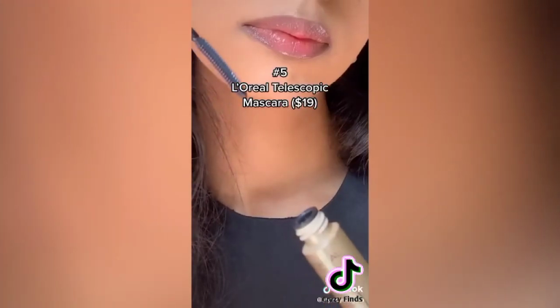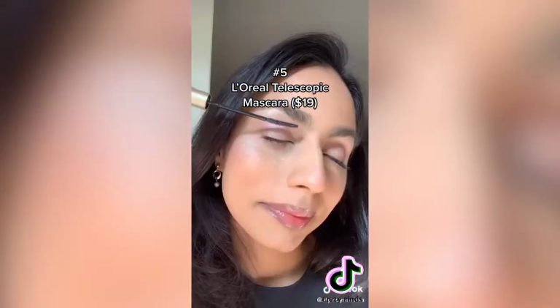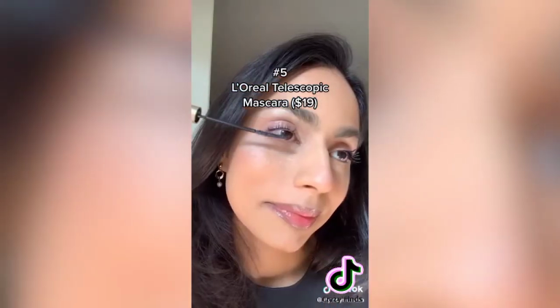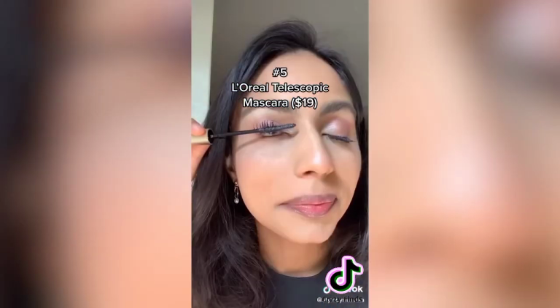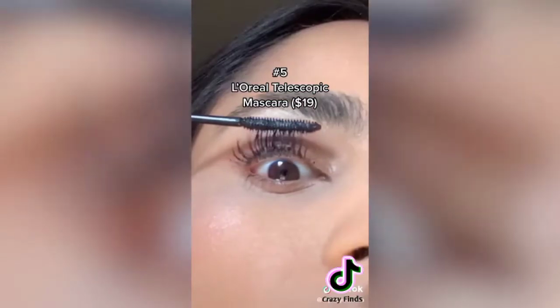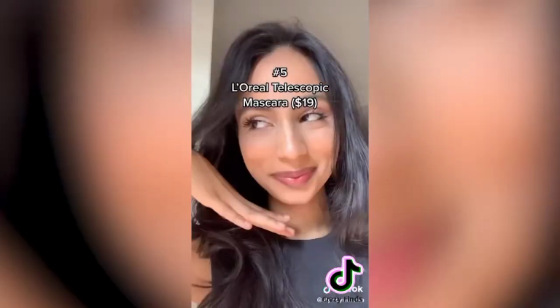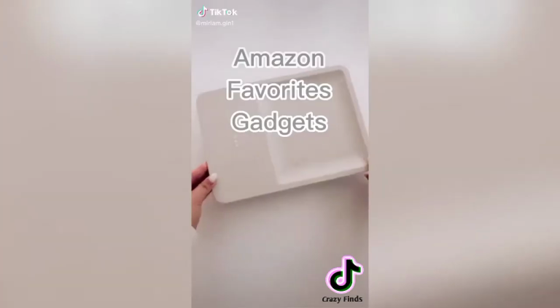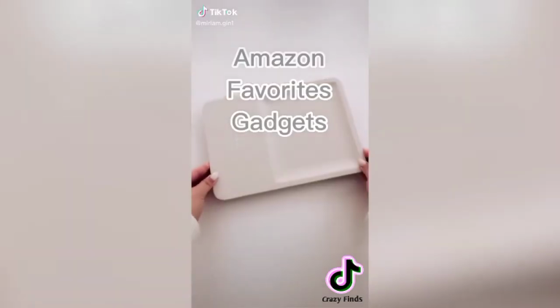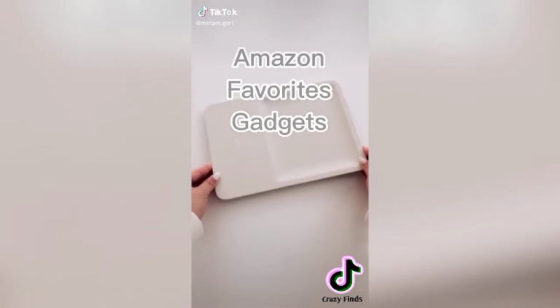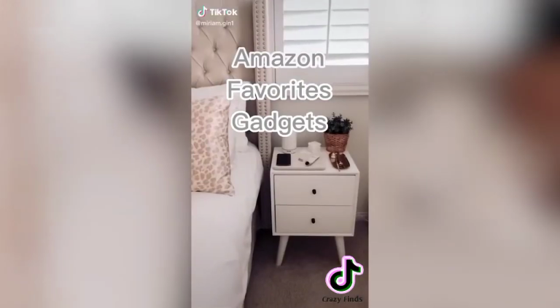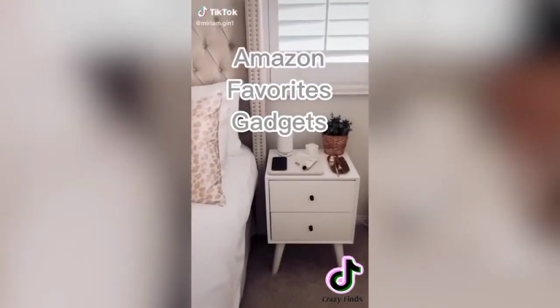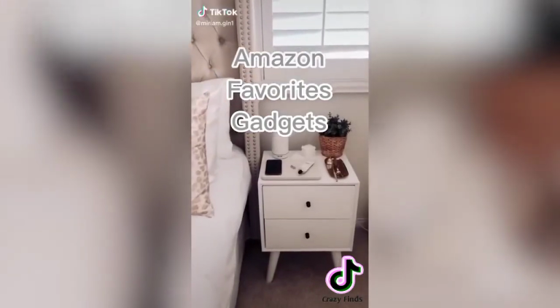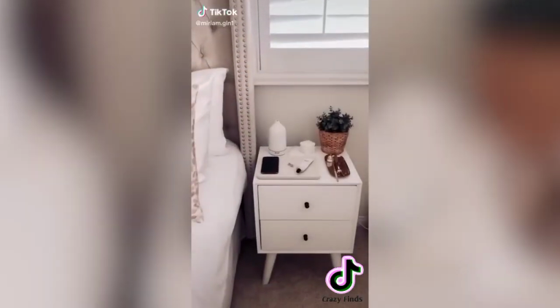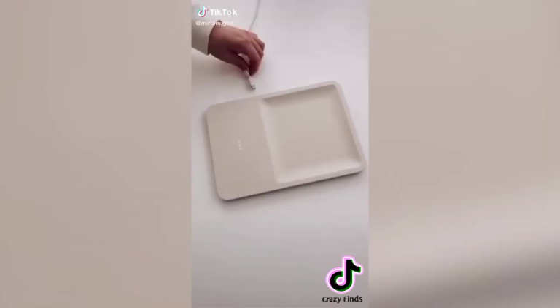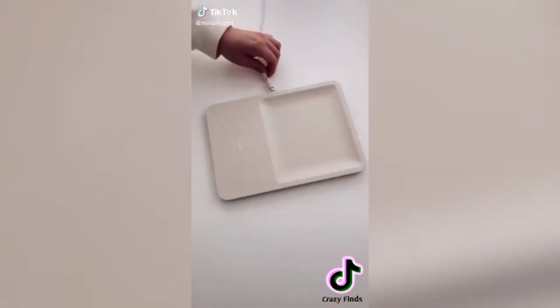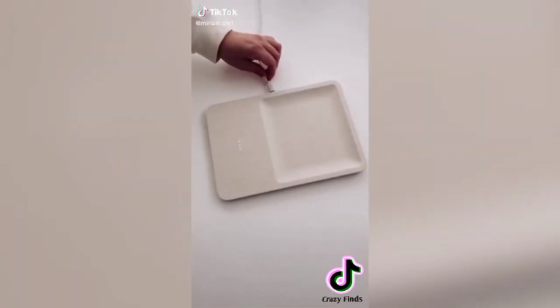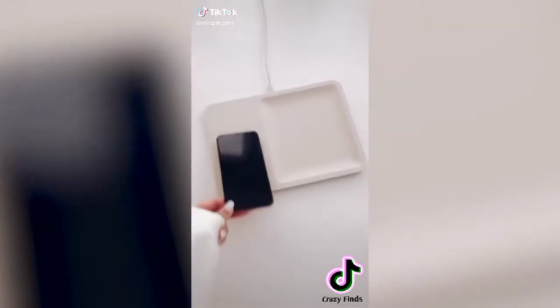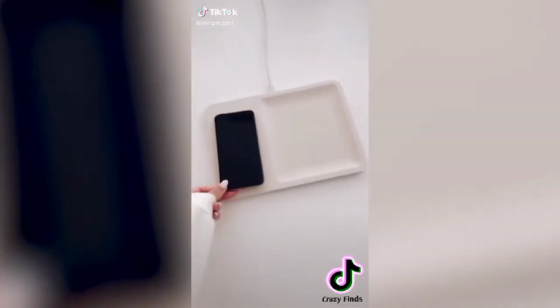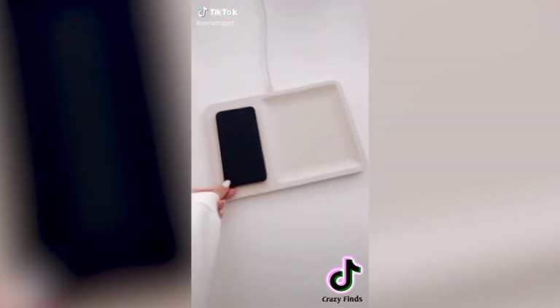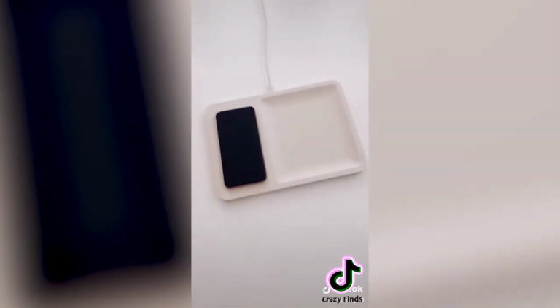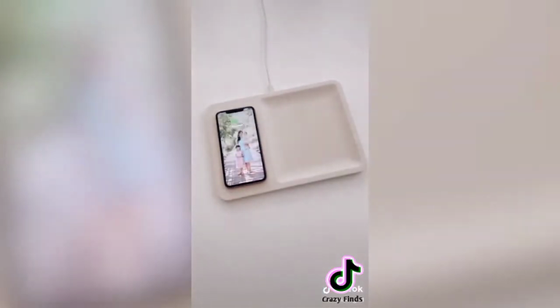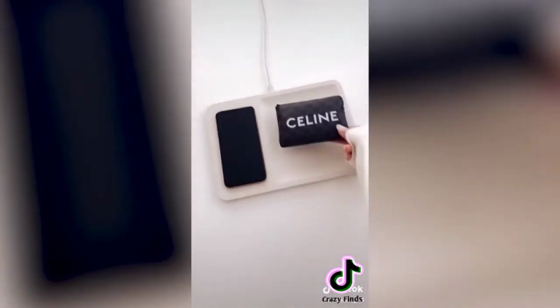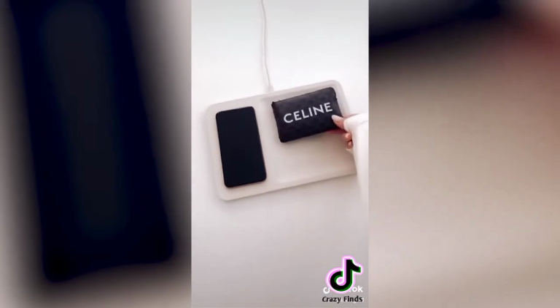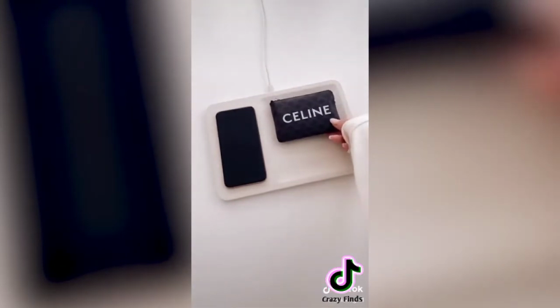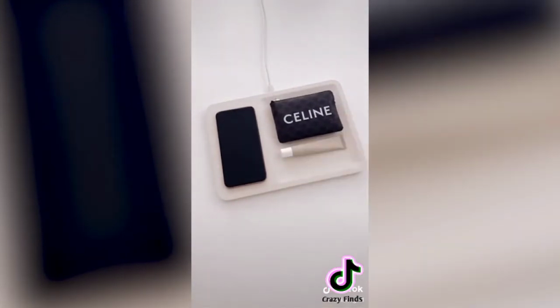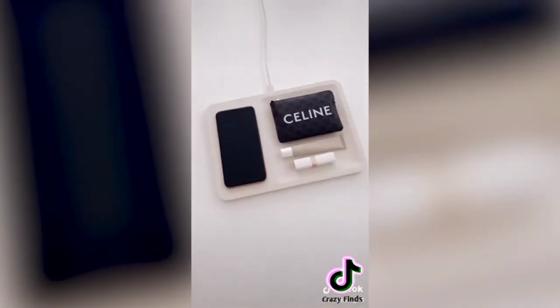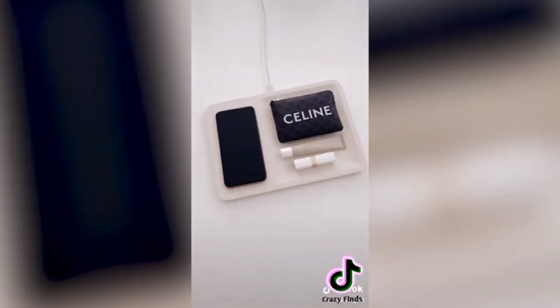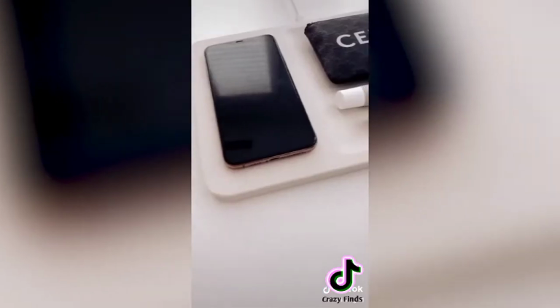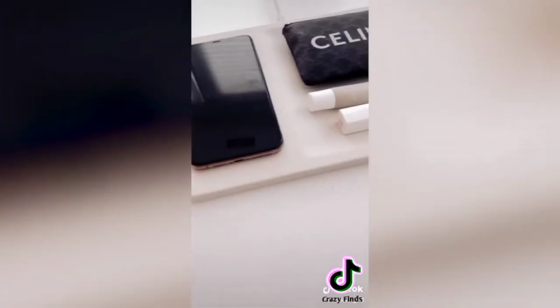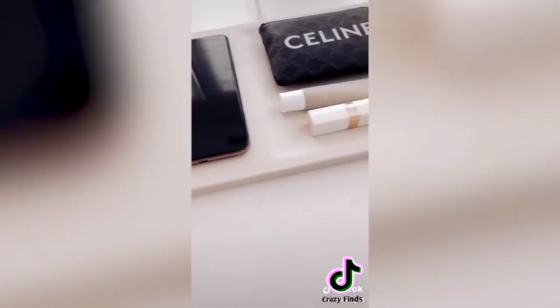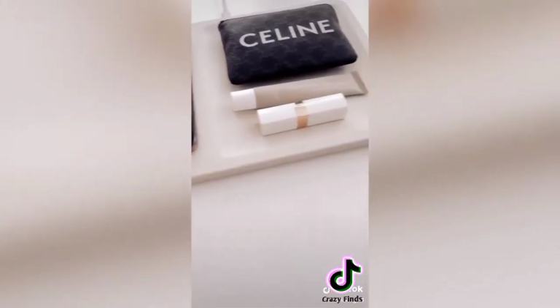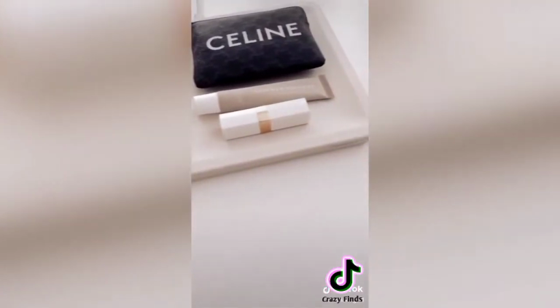This fast charging tray is finally back in stock and available in all colors. One side wirelessly charges your phone and AirPods while the other side holds everyday items. The minimal design is a plus — link is in my bio.